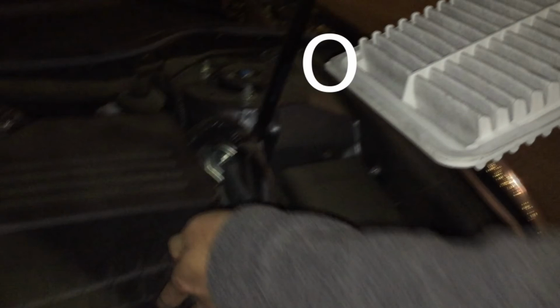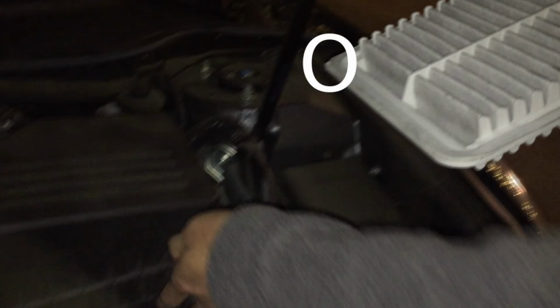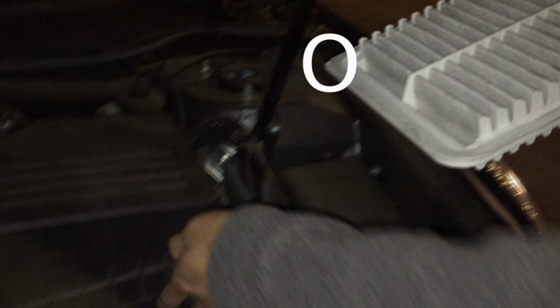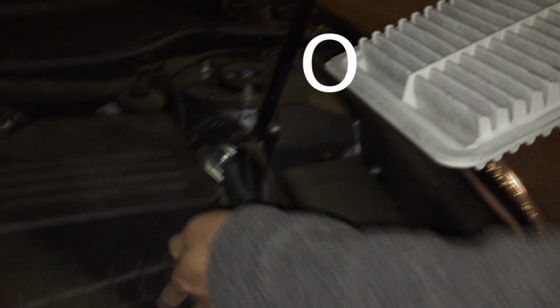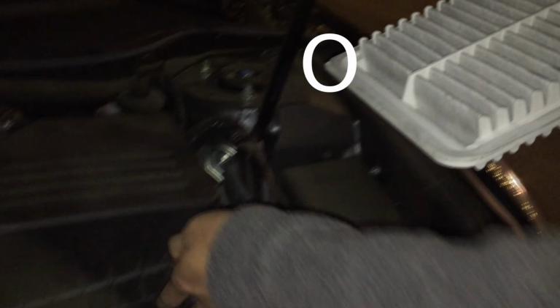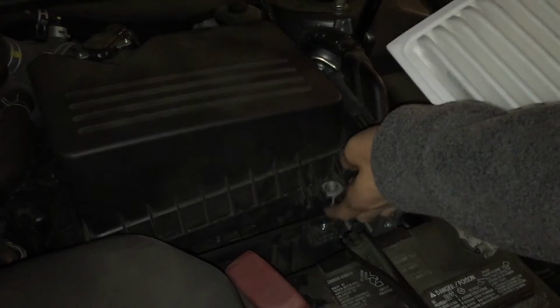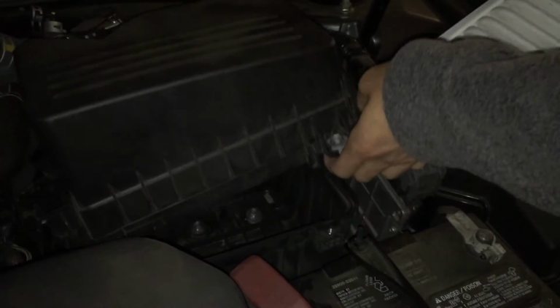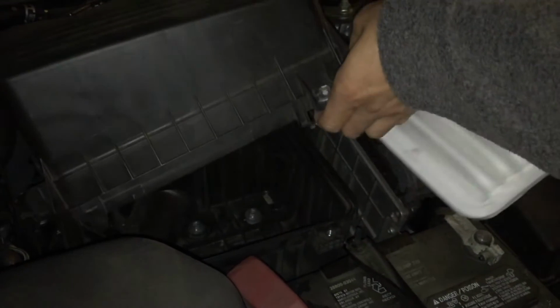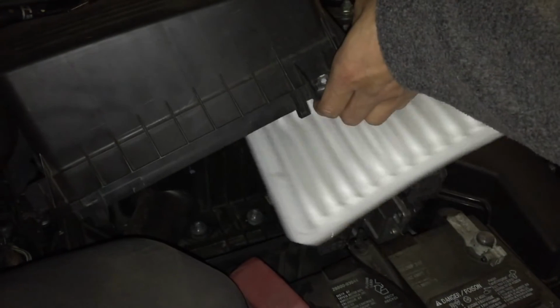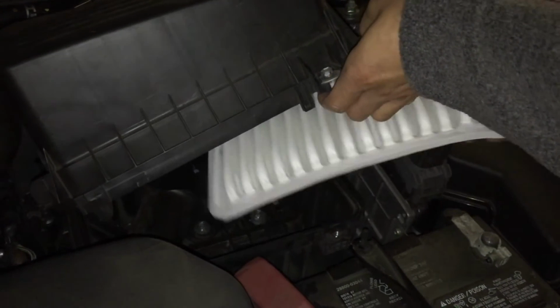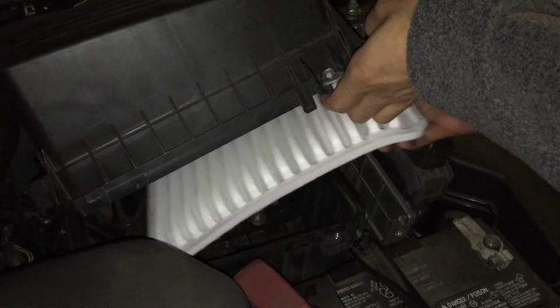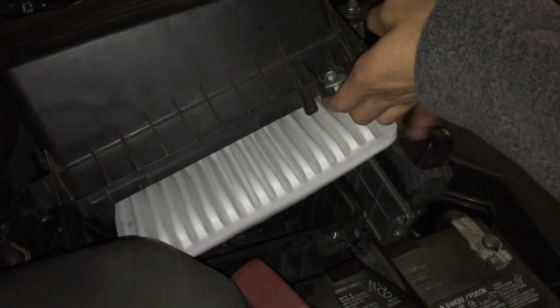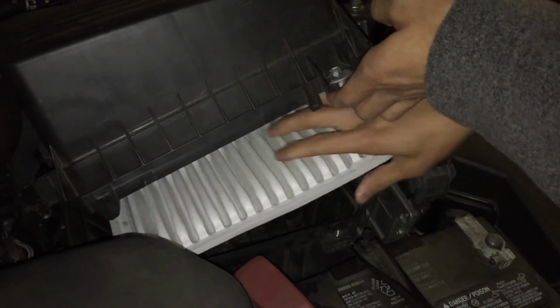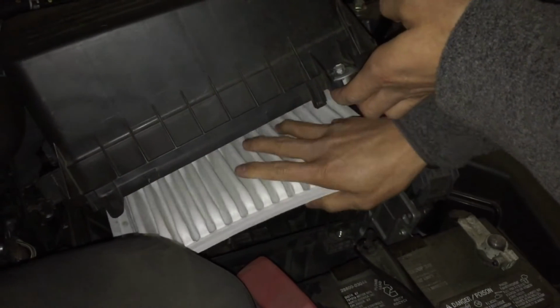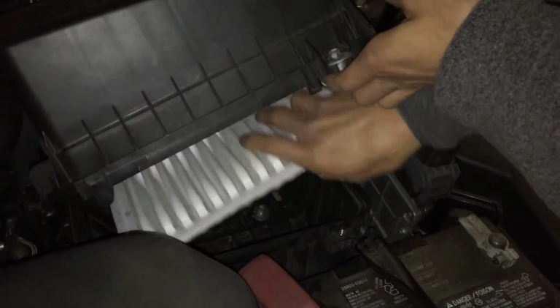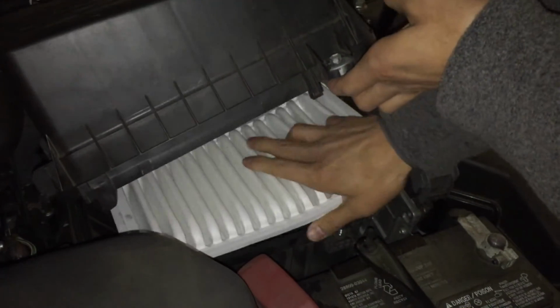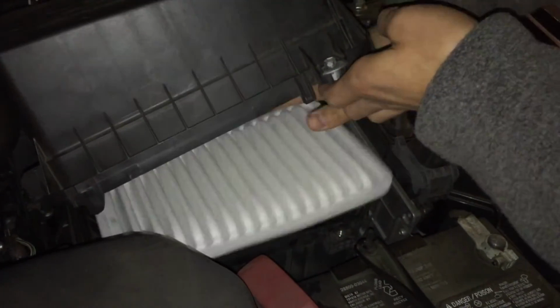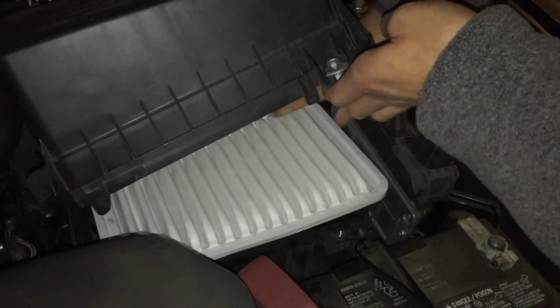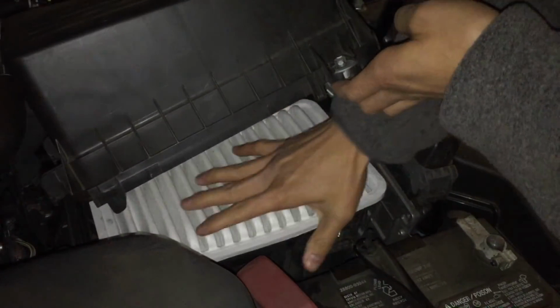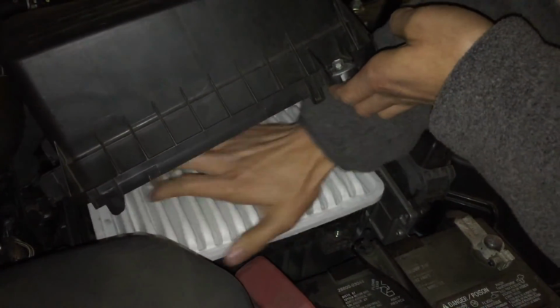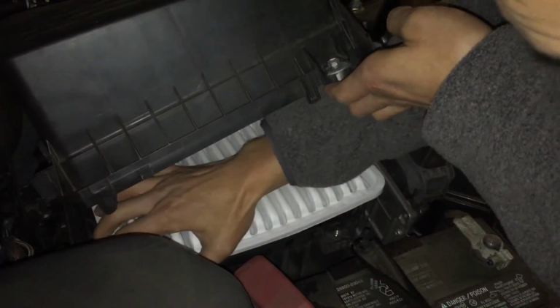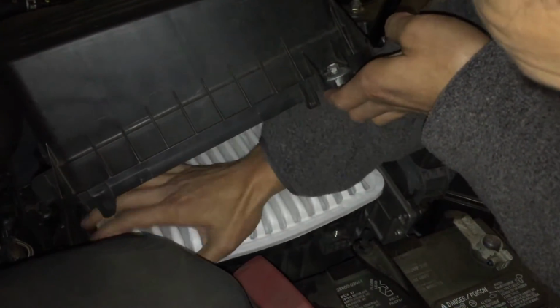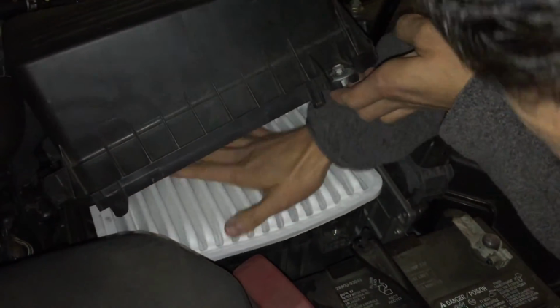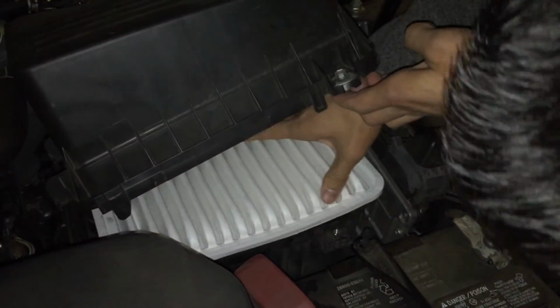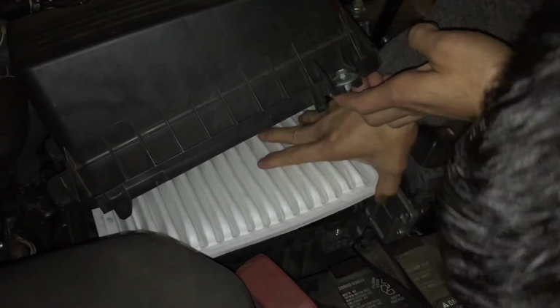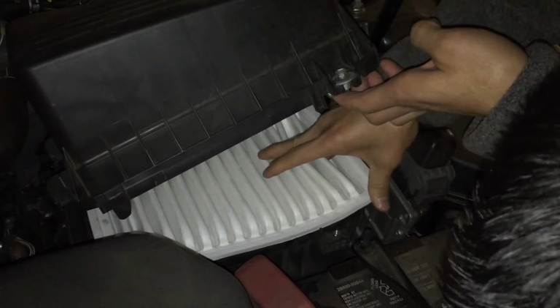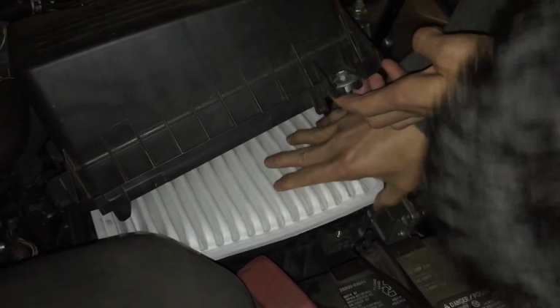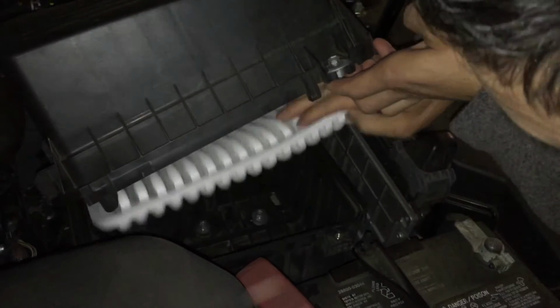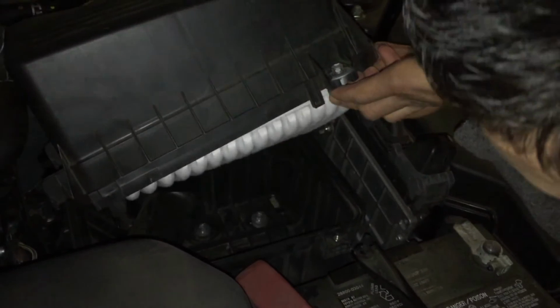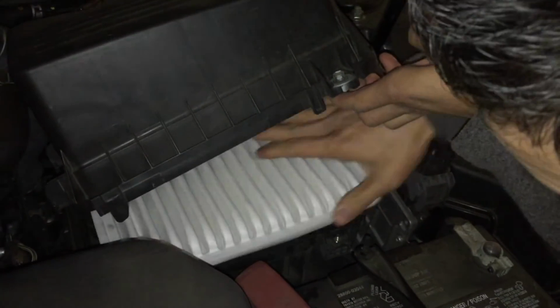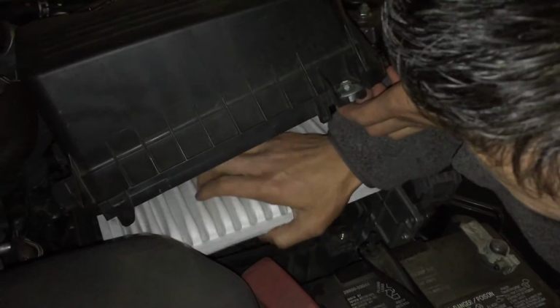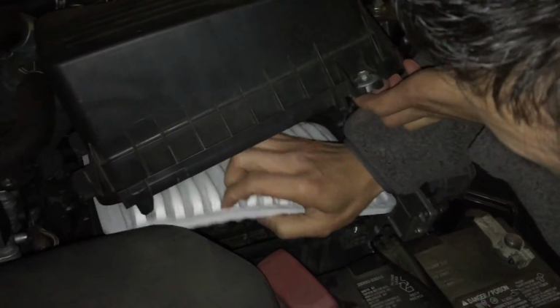Make sure you put the new filter in the right way so that corner is in the upper right, closer to the passenger side. Go ahead and put it in, make sure it's flat in the bottom of the box.